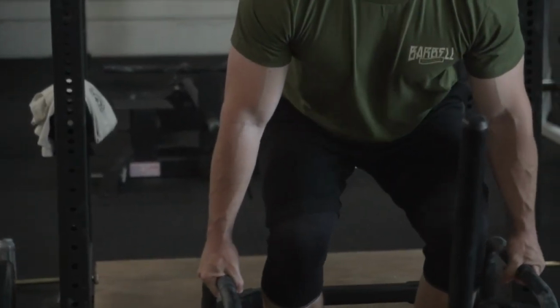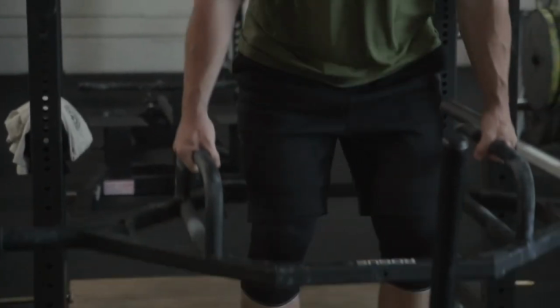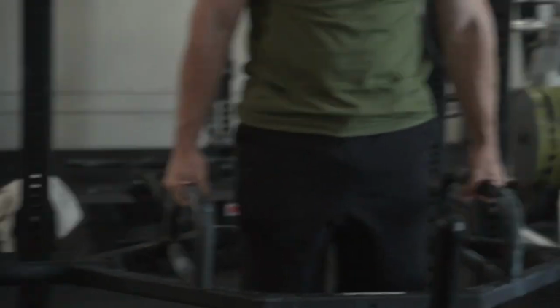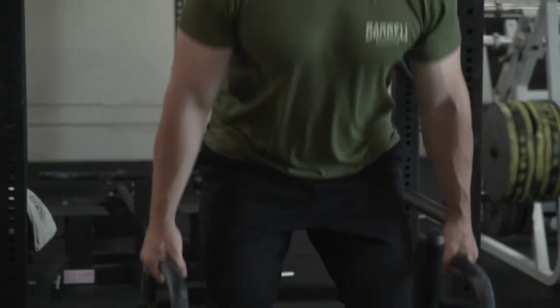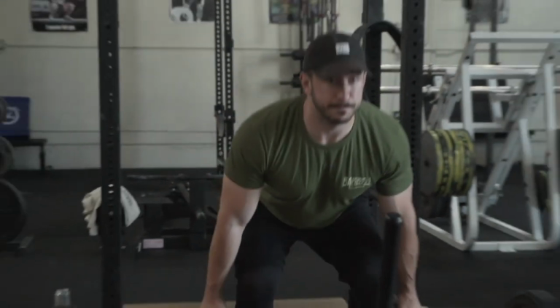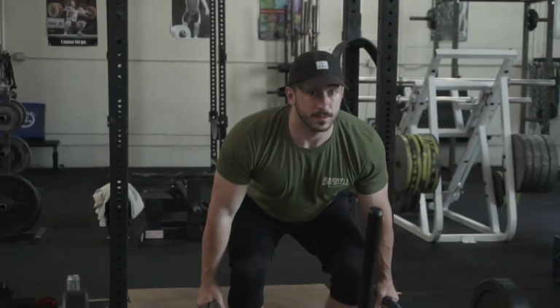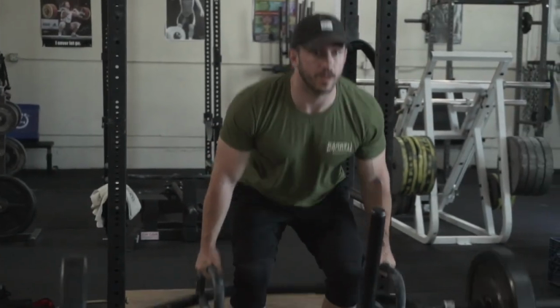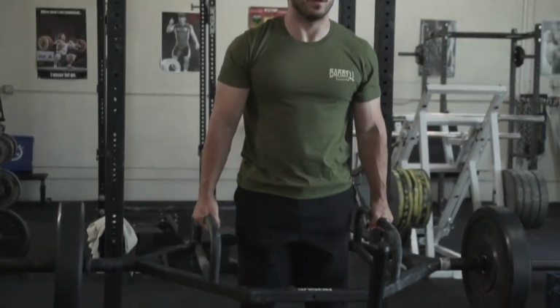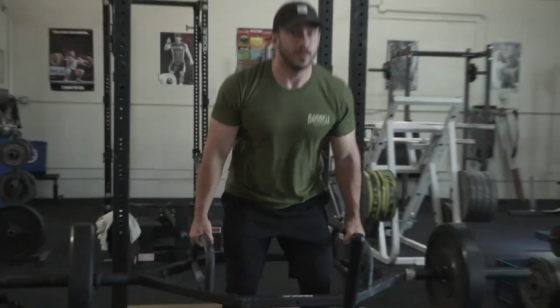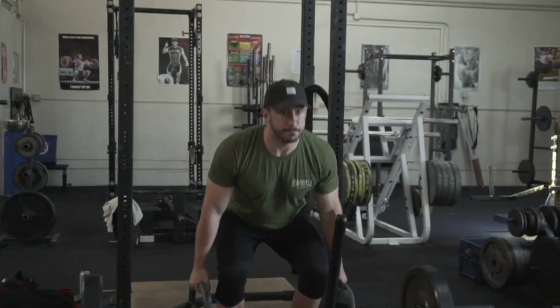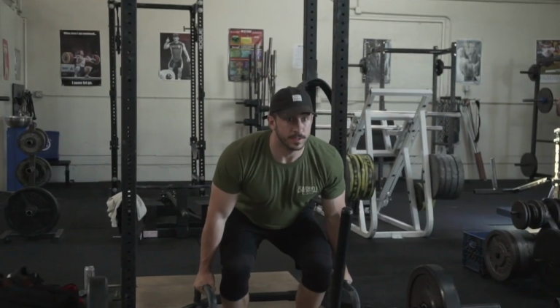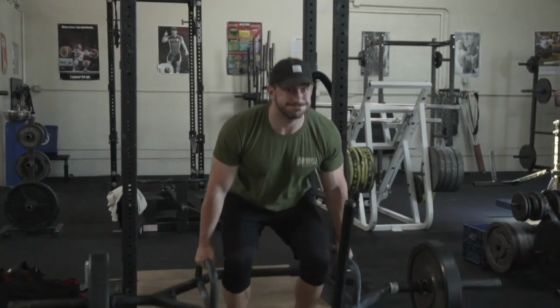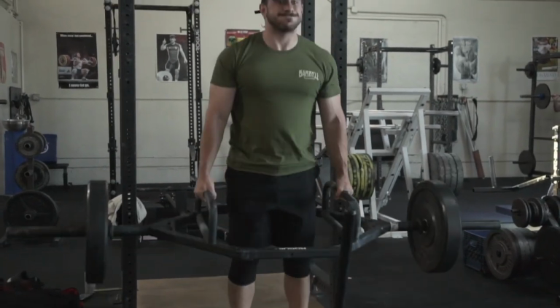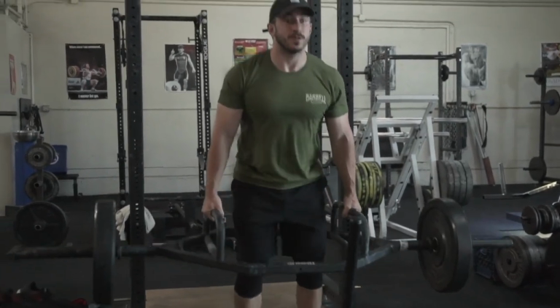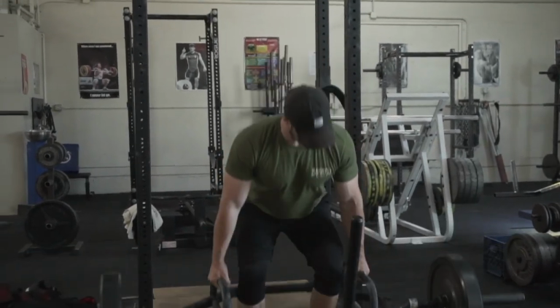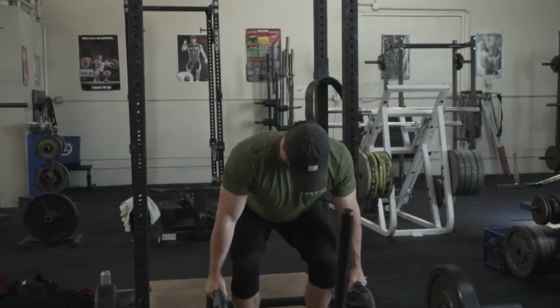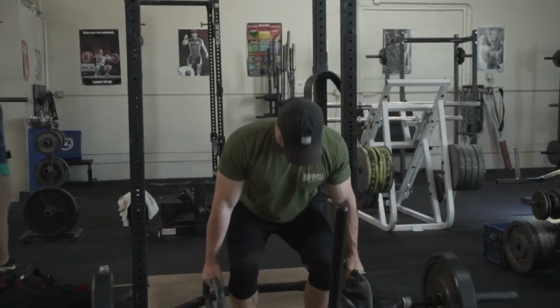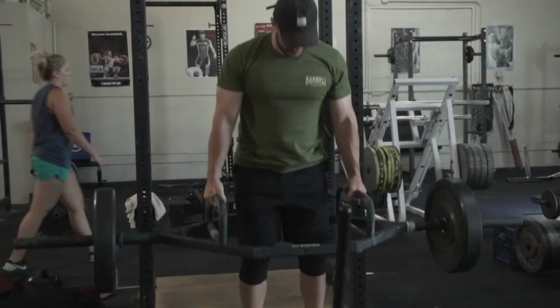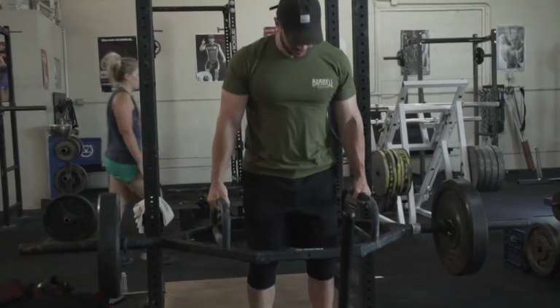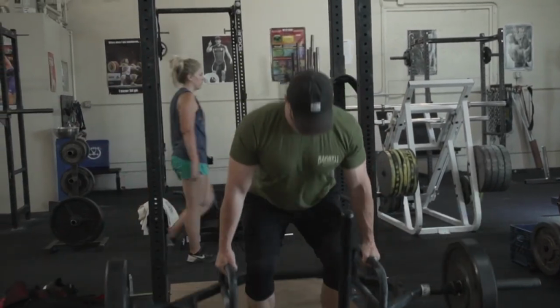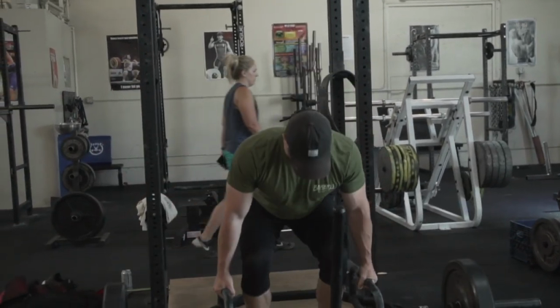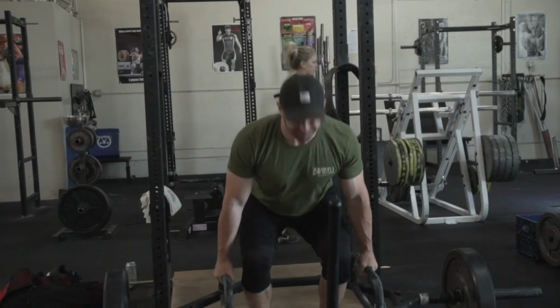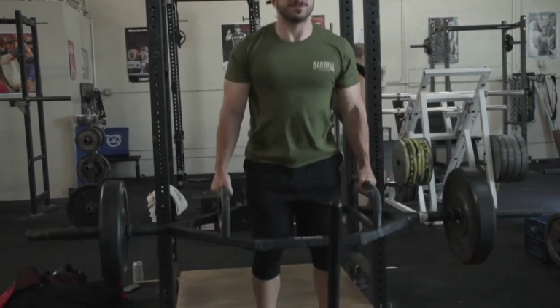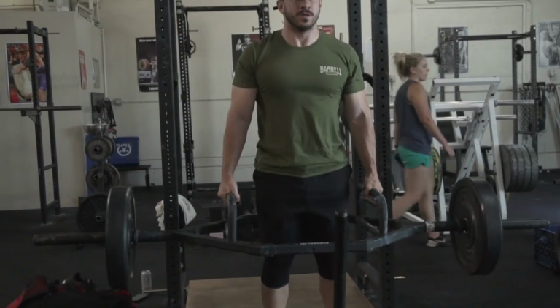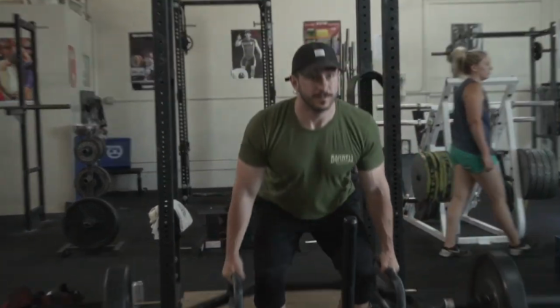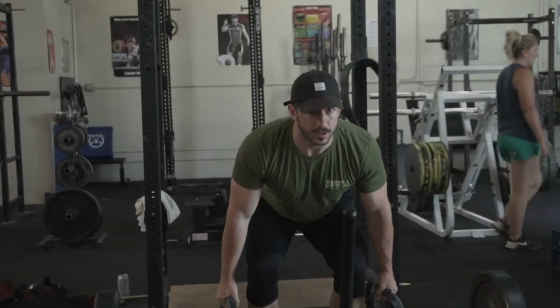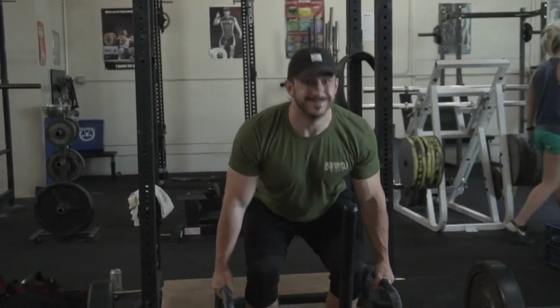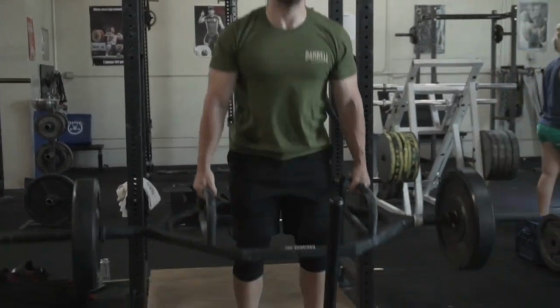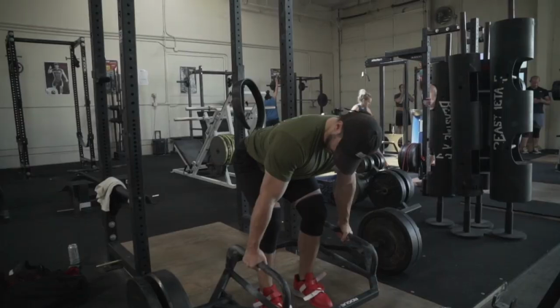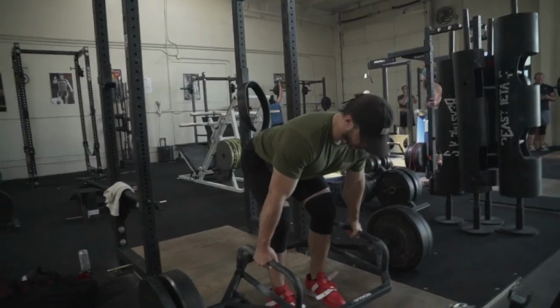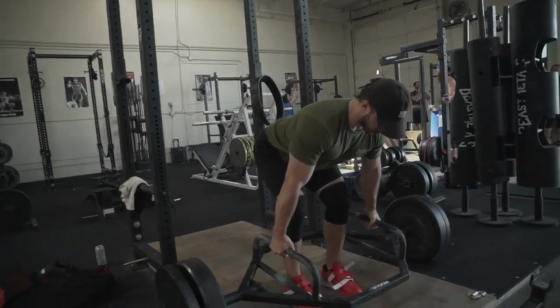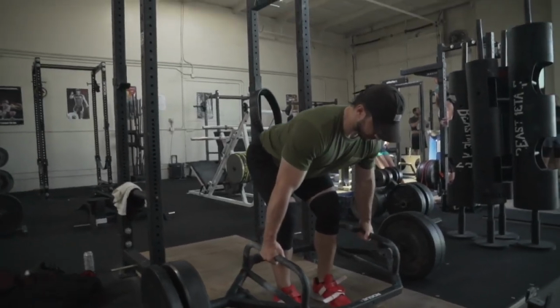One of my first workouts back after my meet, one of my first workouts back in my legs — push, pull, upper, lower split — focusing in on fat loss and a little bit of hypertrophy training, and just having to have some fun.